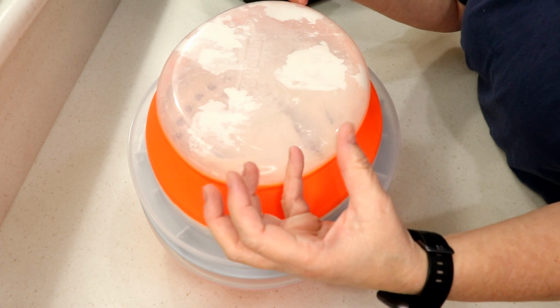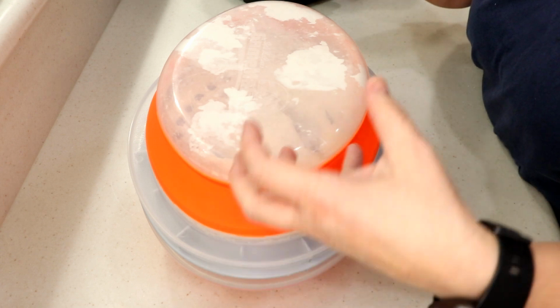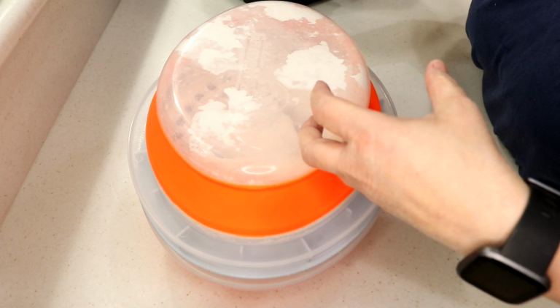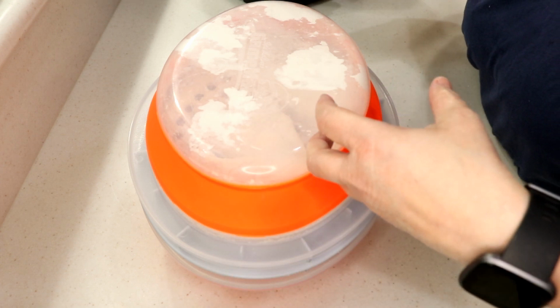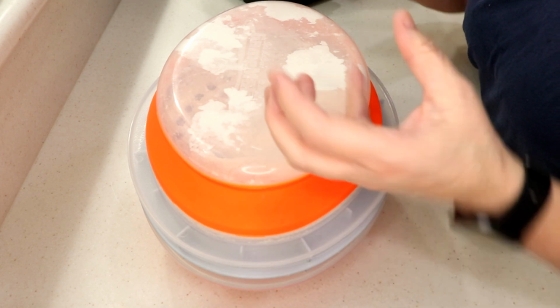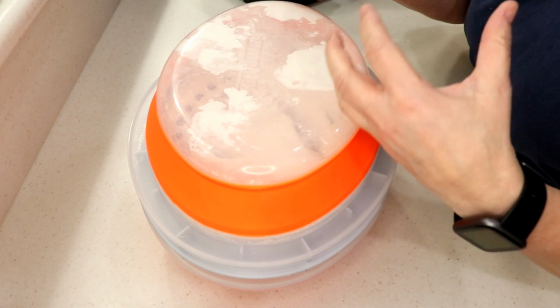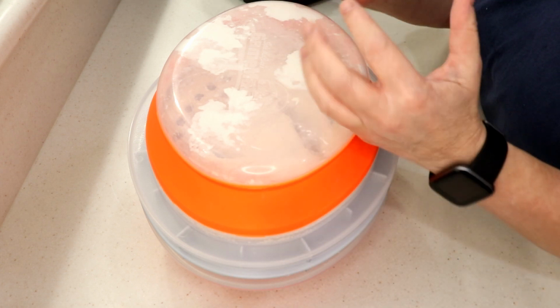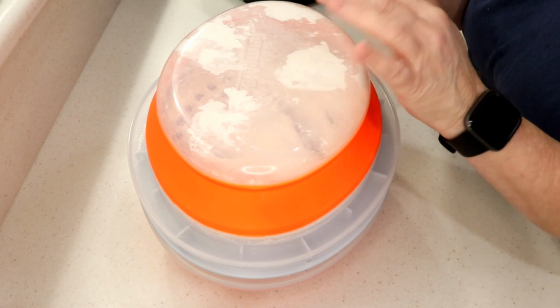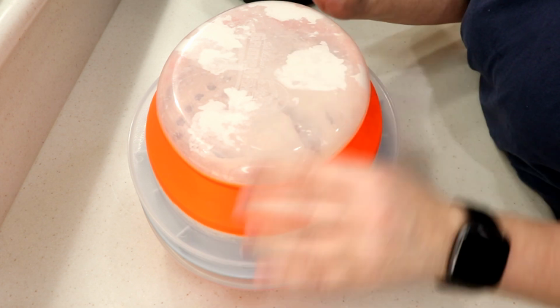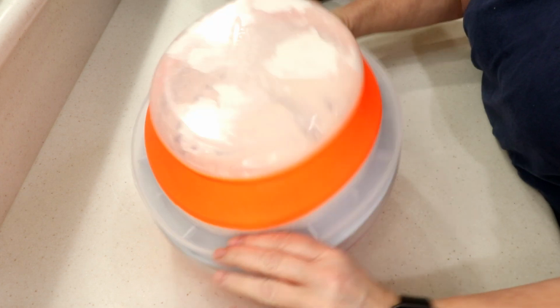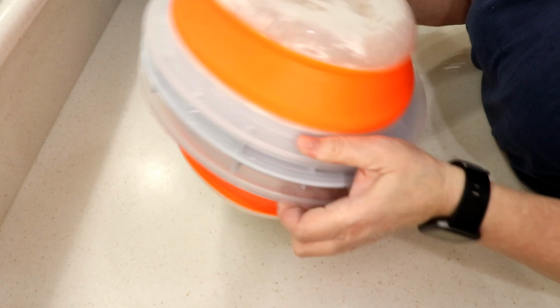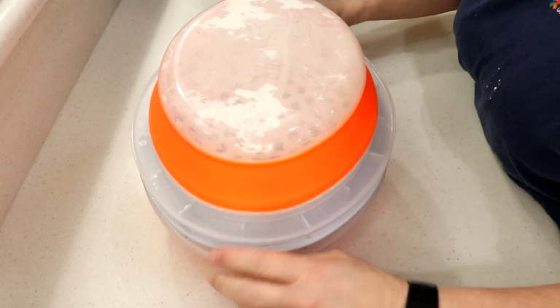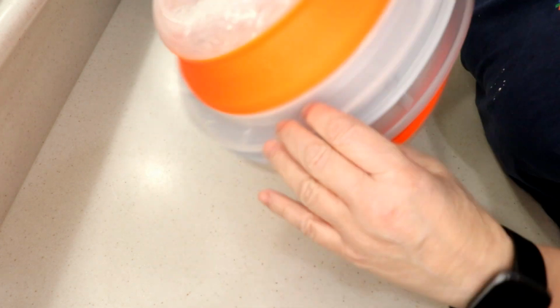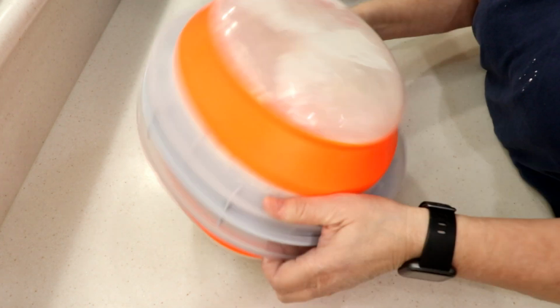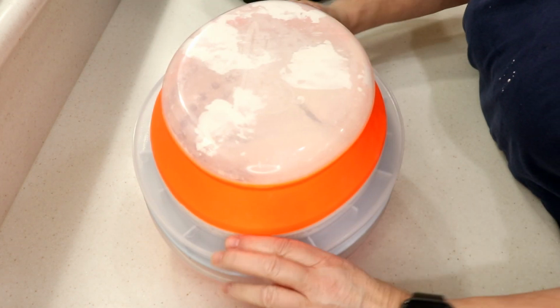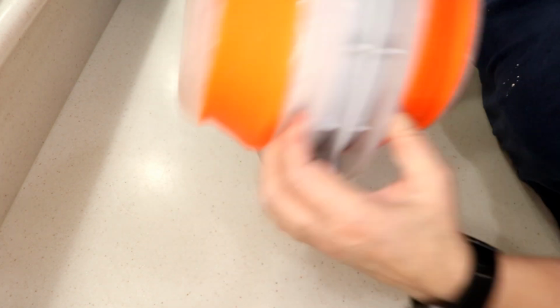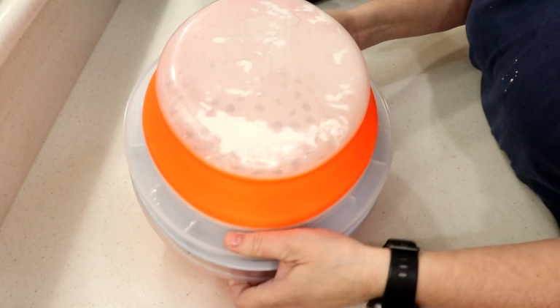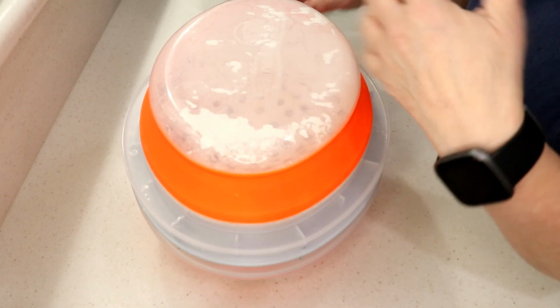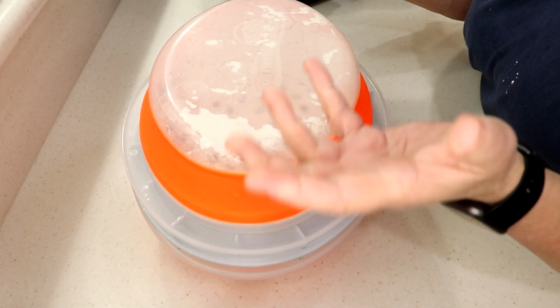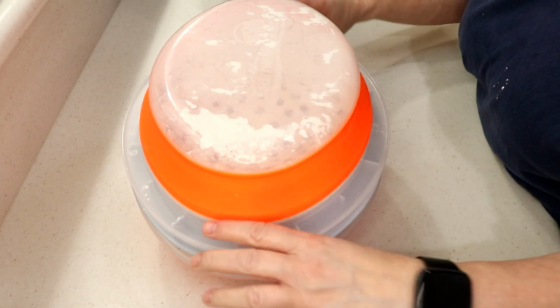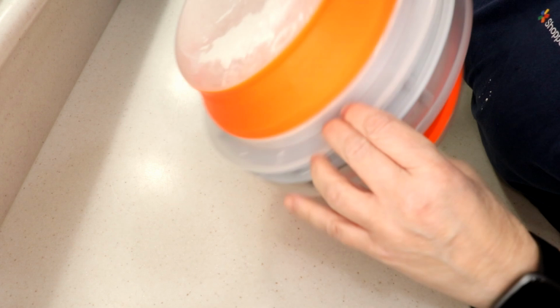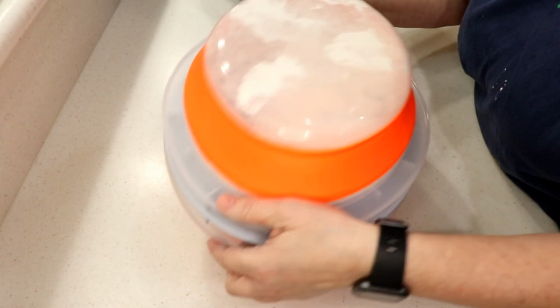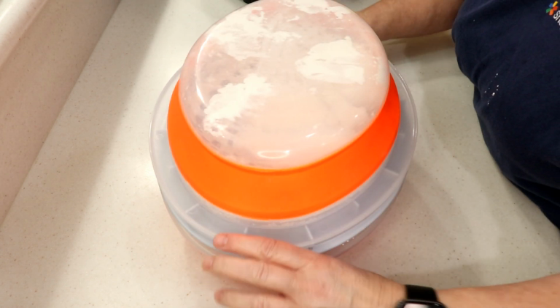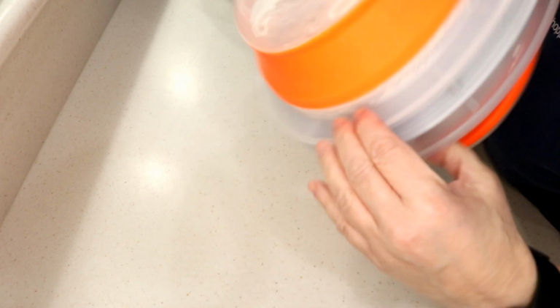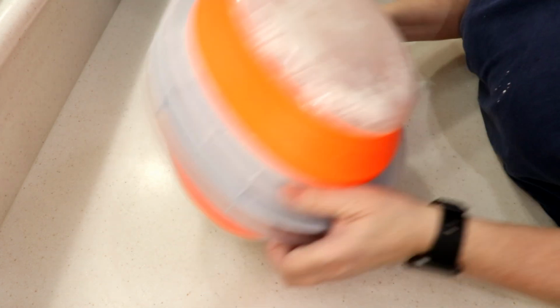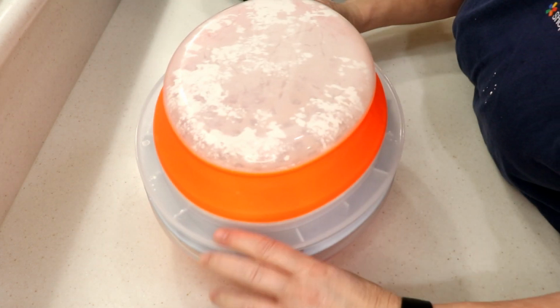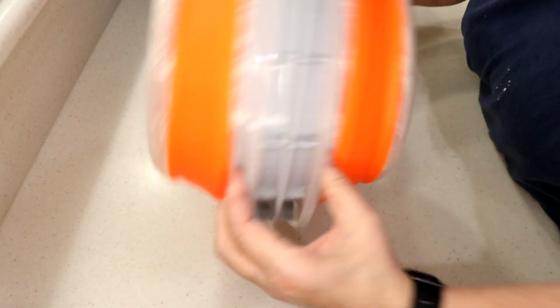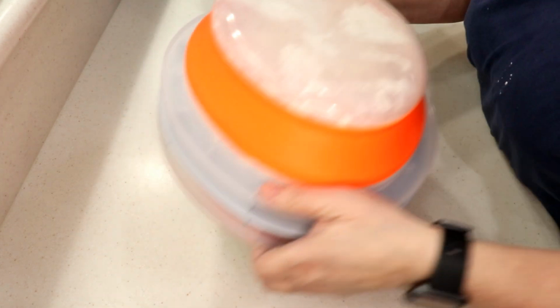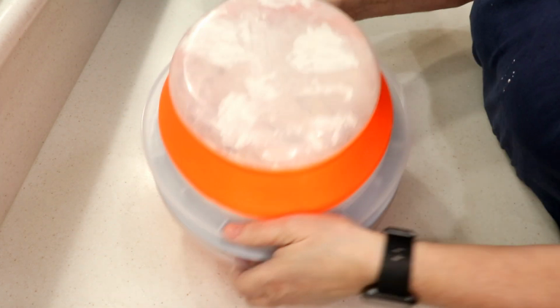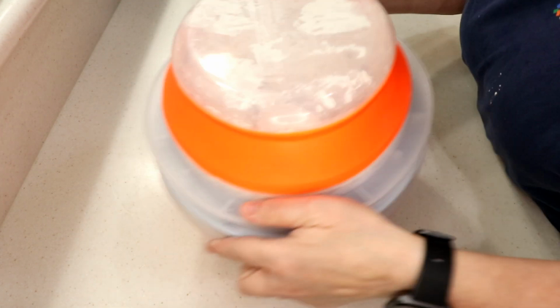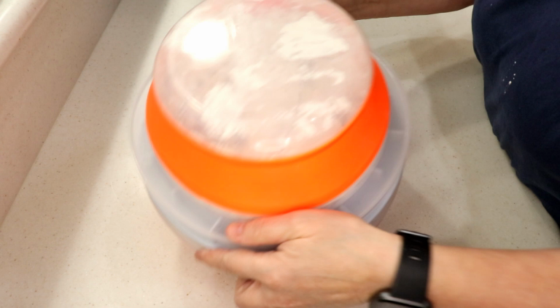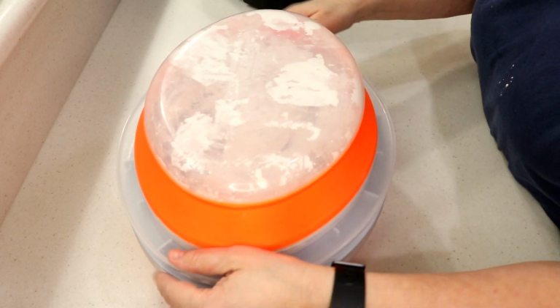When you have skin on chicken, it releases grease when you're cooking it and that's gonna get it crispy. I don't have to worry about the skin getting moisturized again. Look at this — yes, ready!